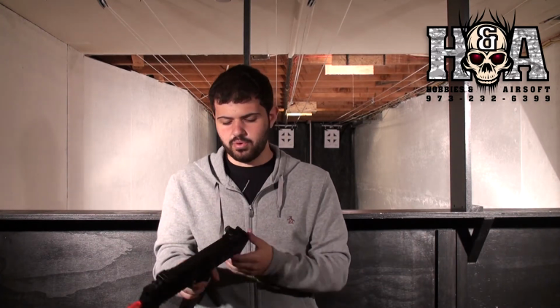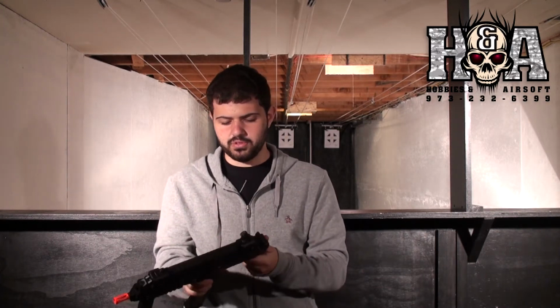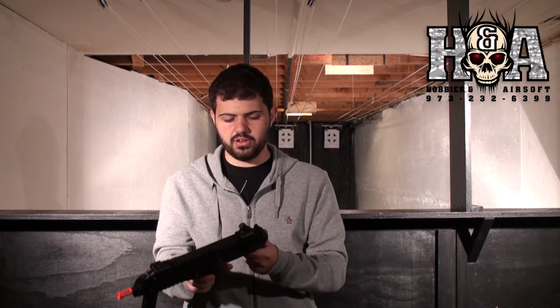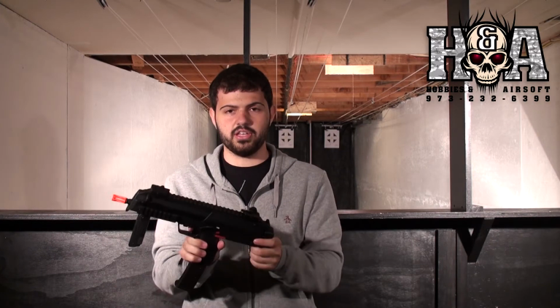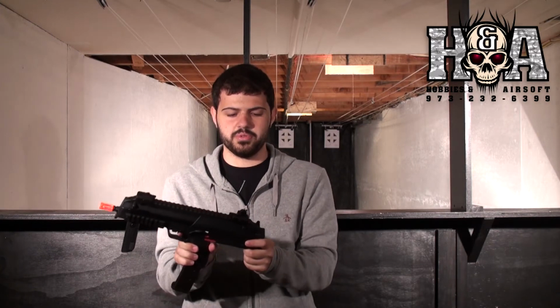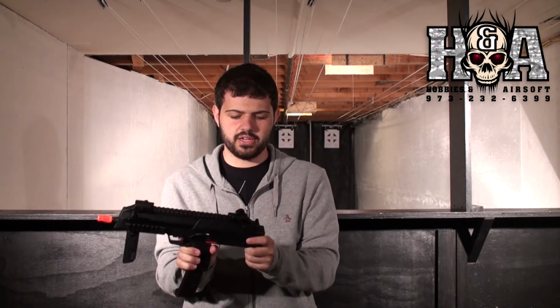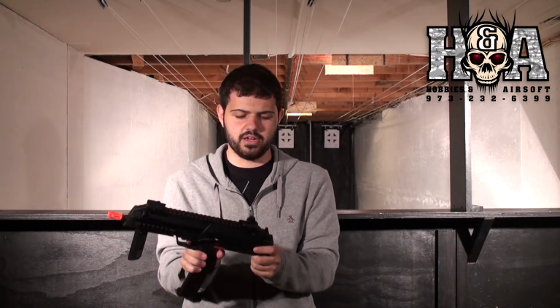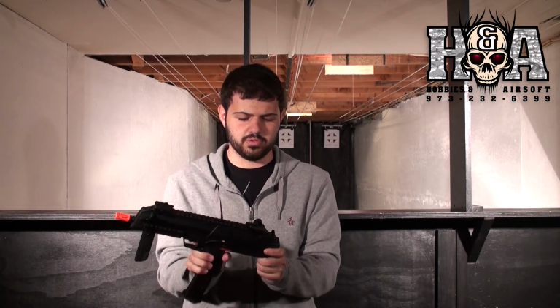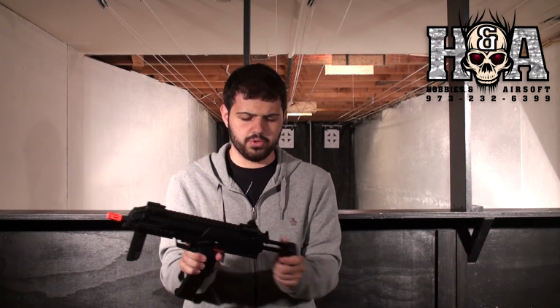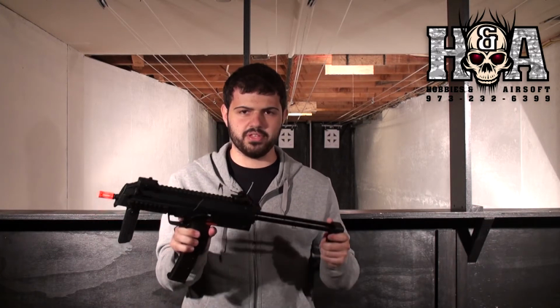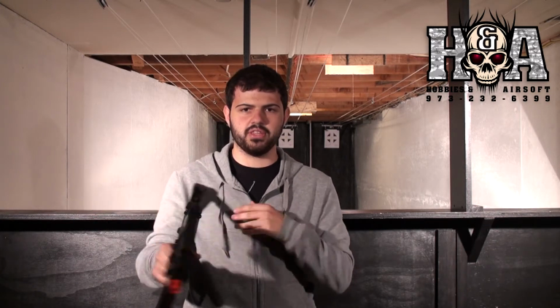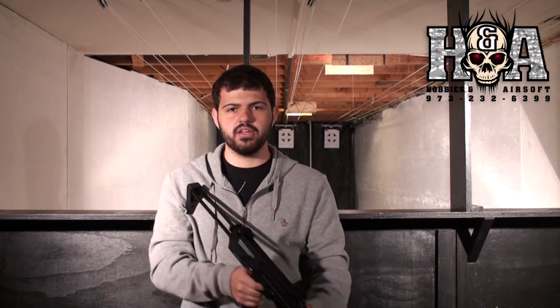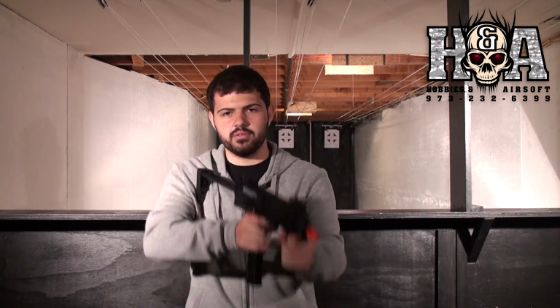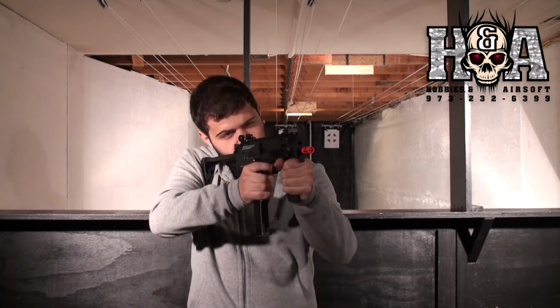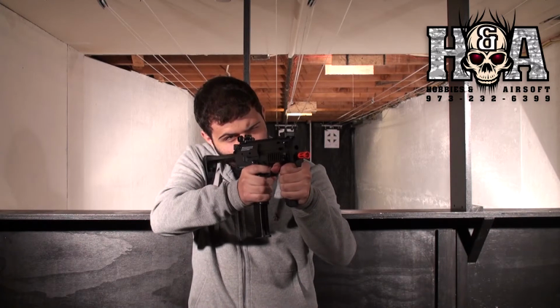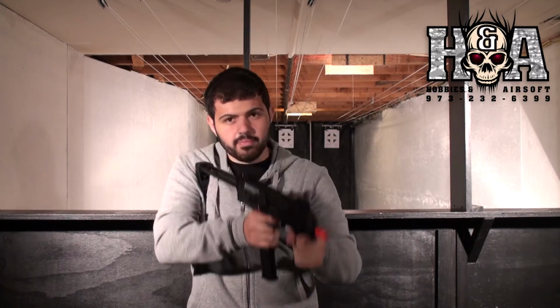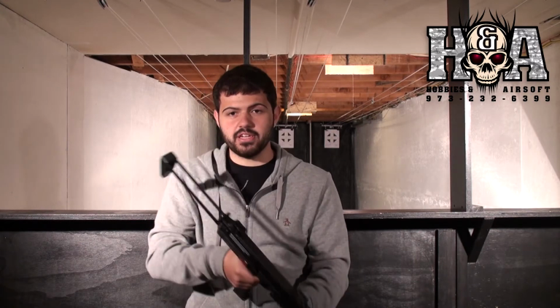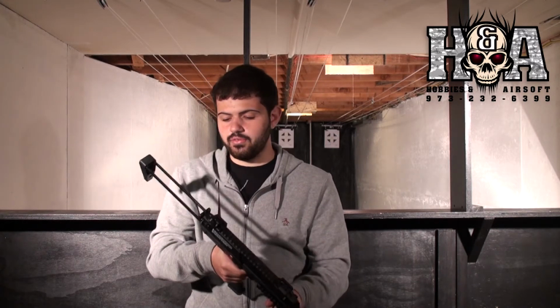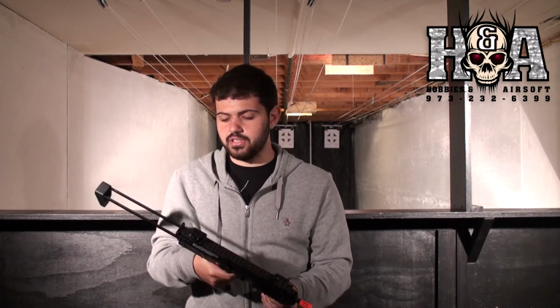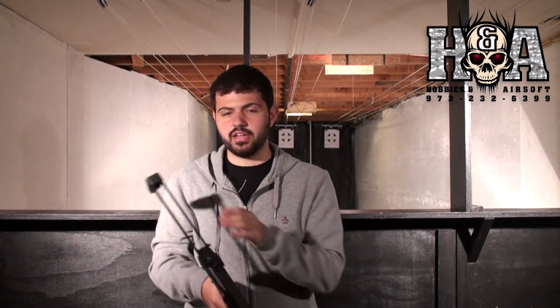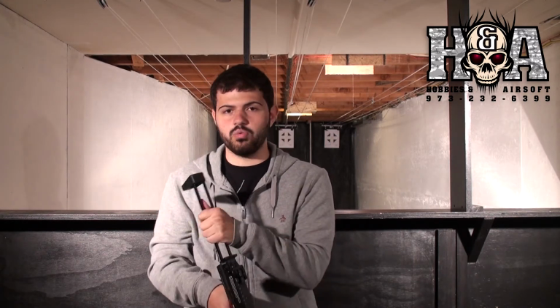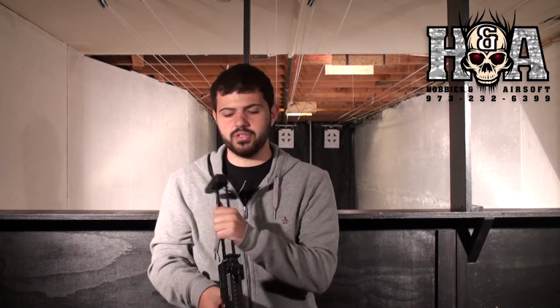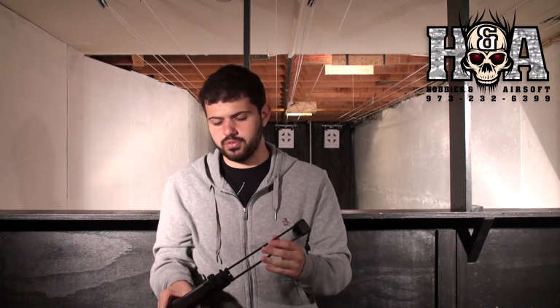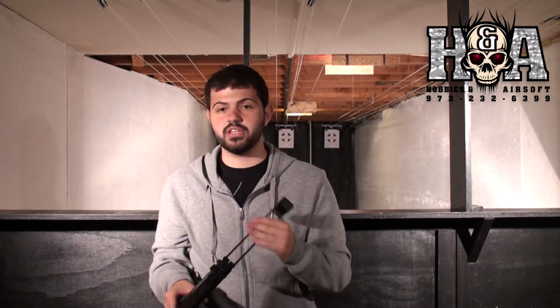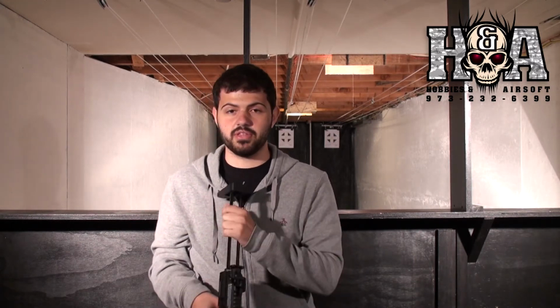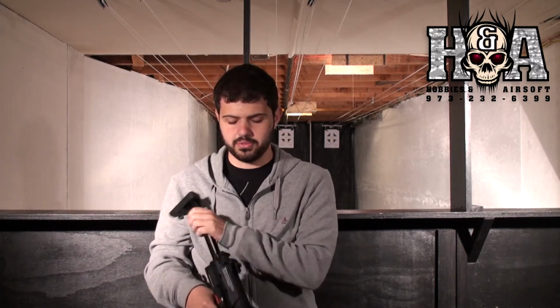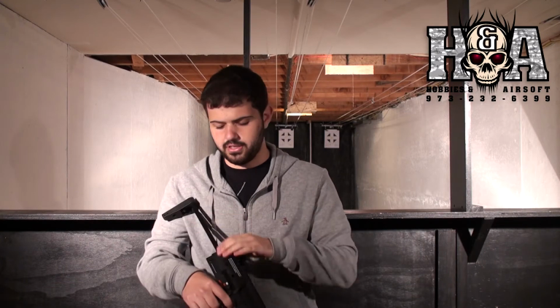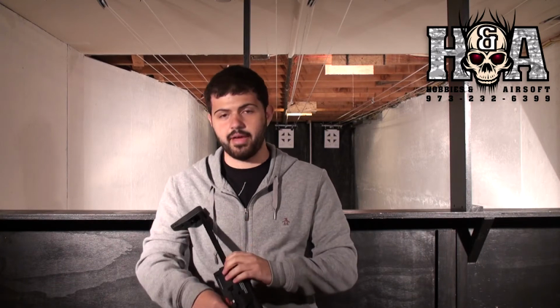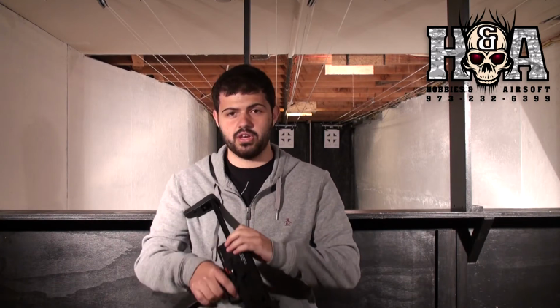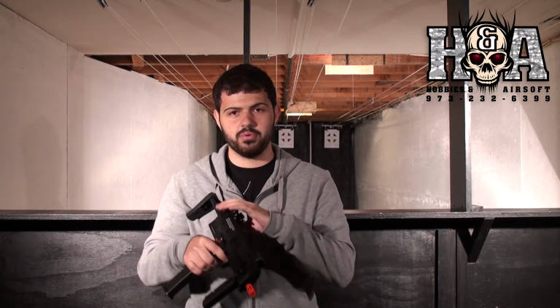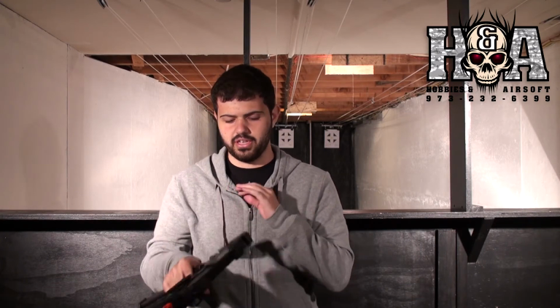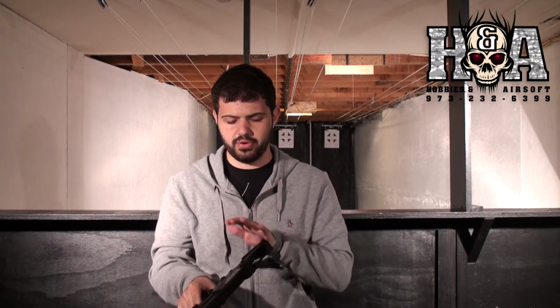Moving towards the back, you have your collapsible stock — just push up on this one right here. It comes out just like so, and it is actually a really decent stock. No wobble whatsoever, which I really like to see with collapsible stocks. Absolutely no wobble when extended all the way.